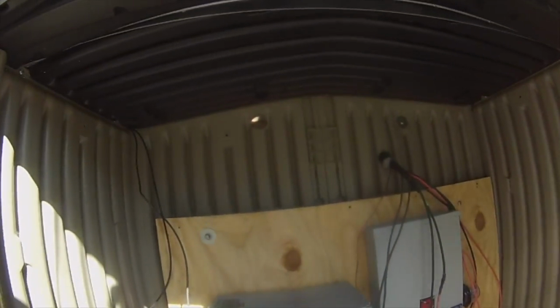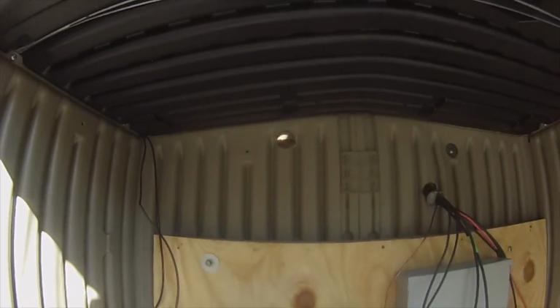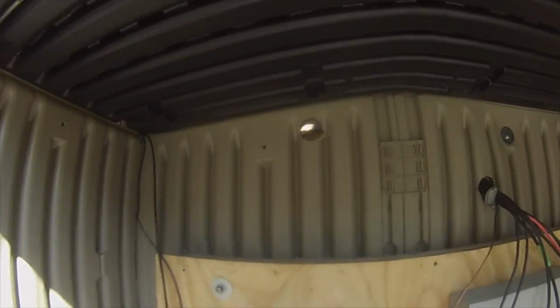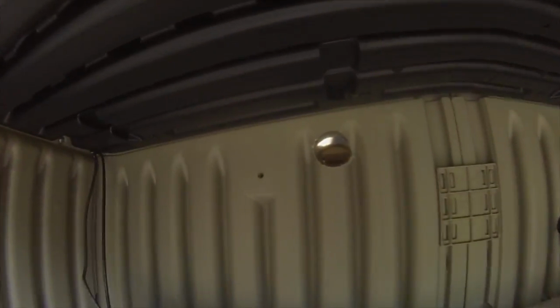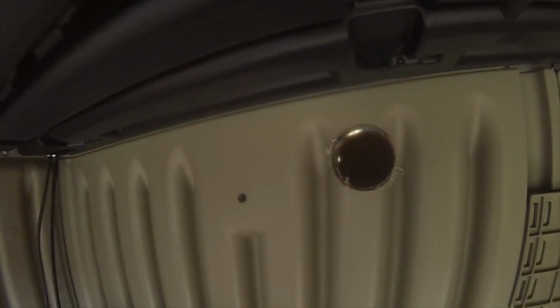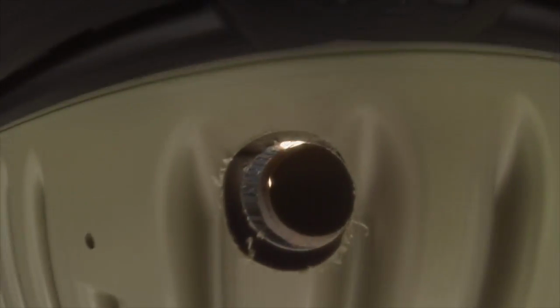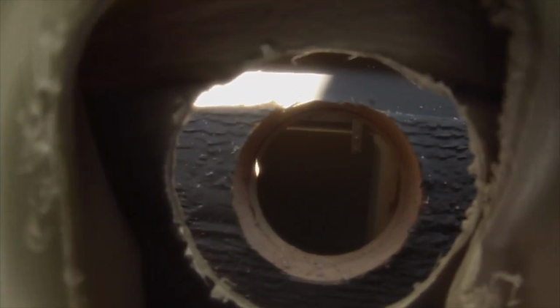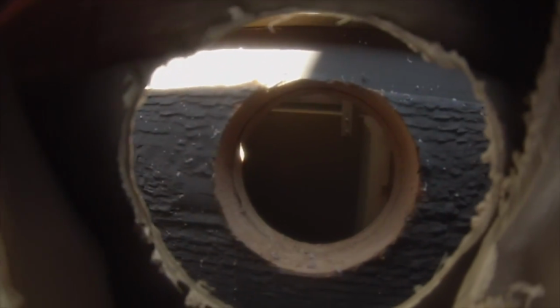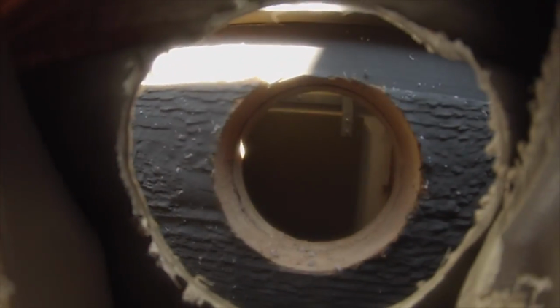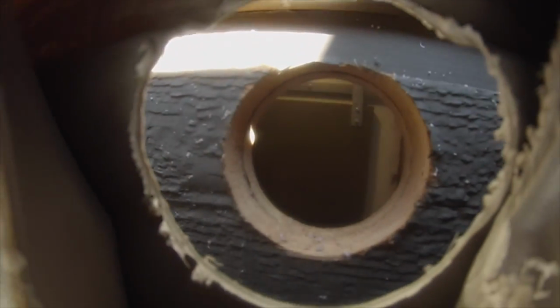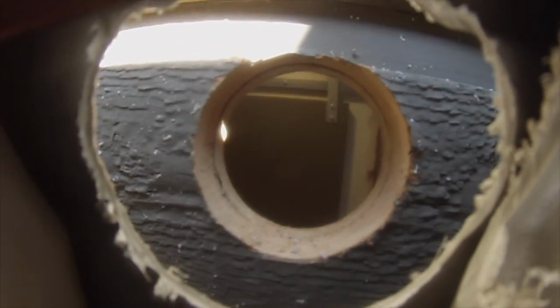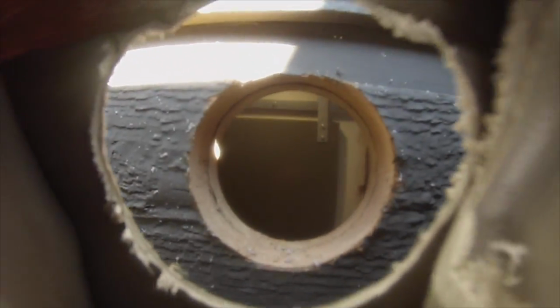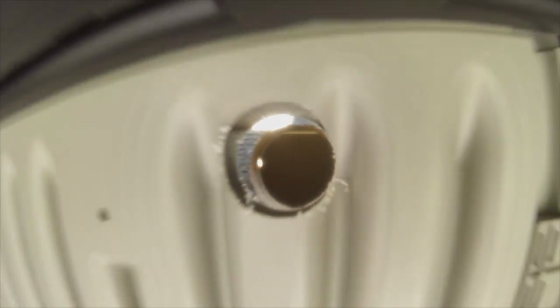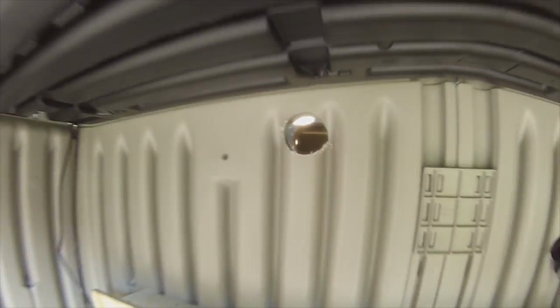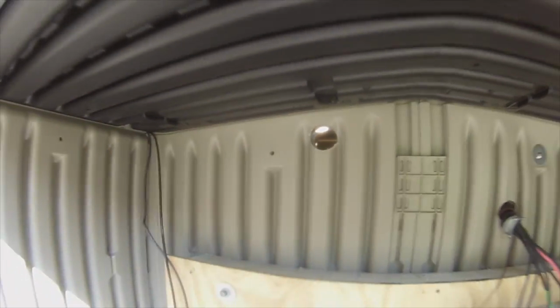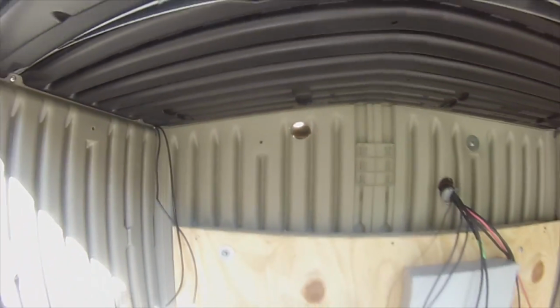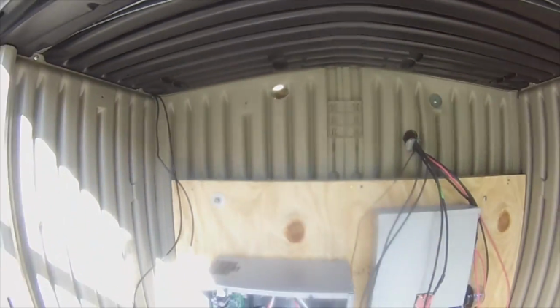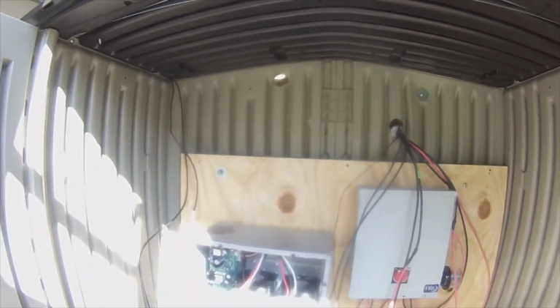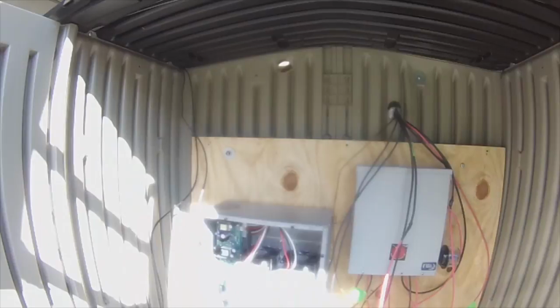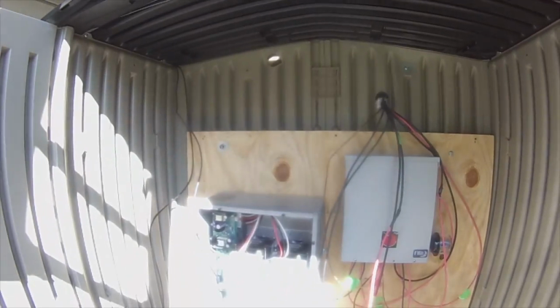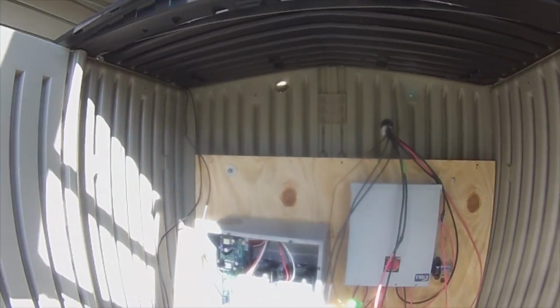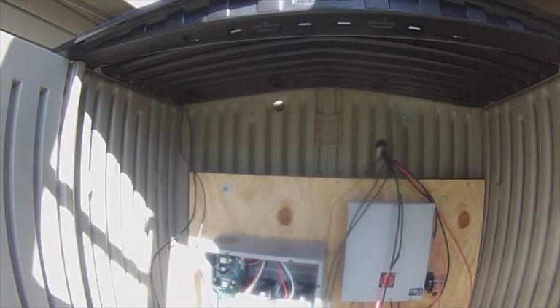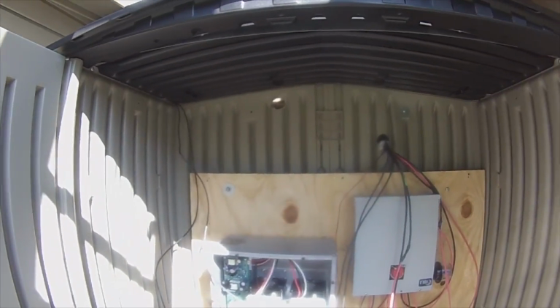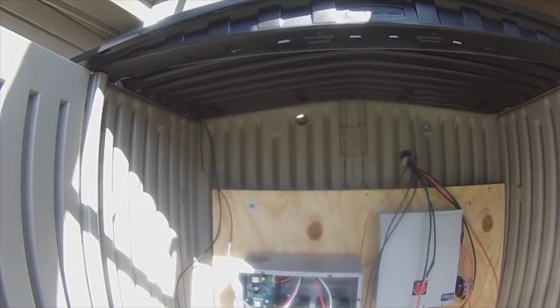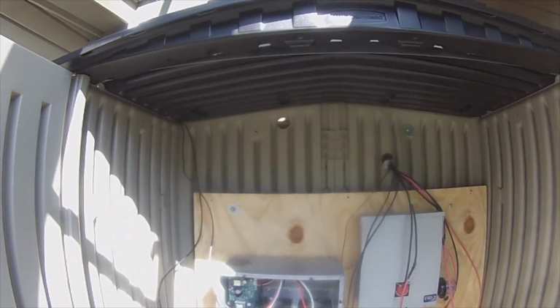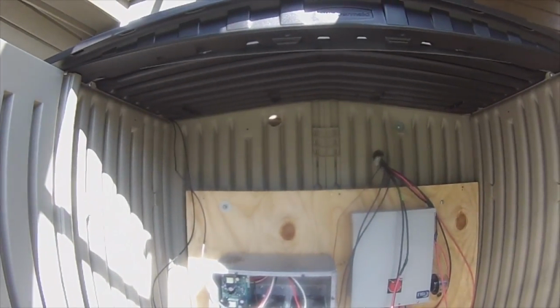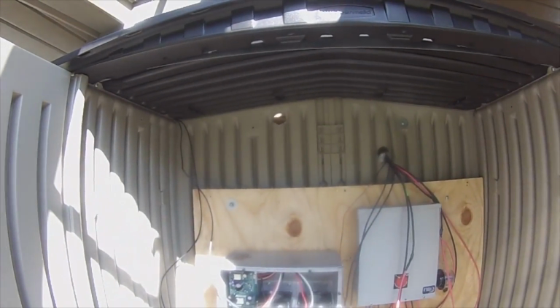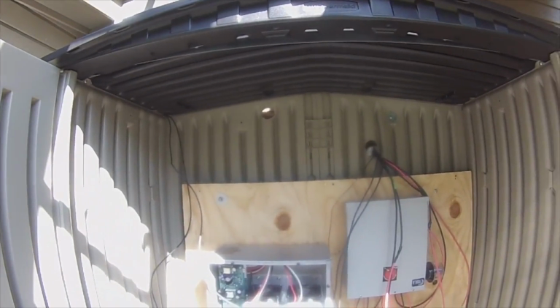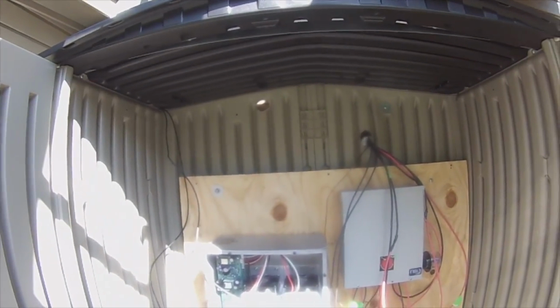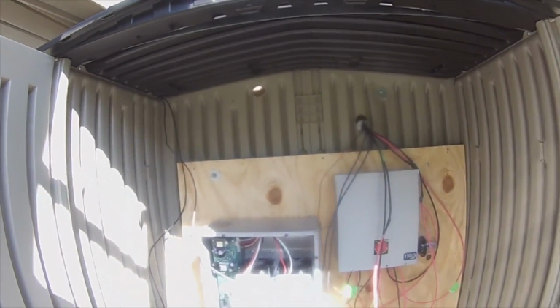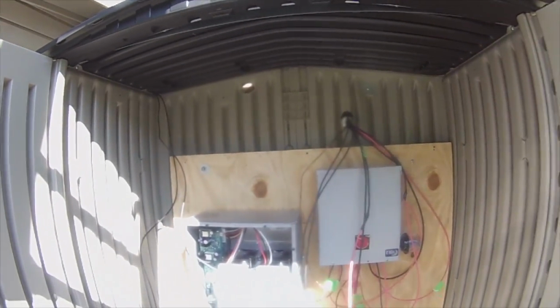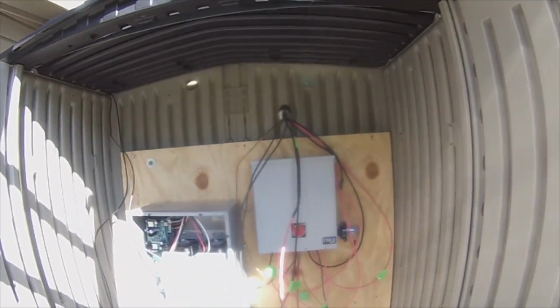We have liftoff. Hello, people. That's kind of freaky — got big holes in the house, but it'll be covered up.